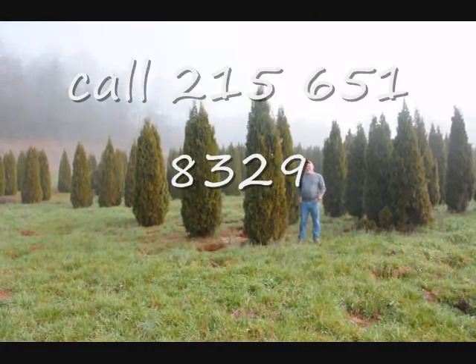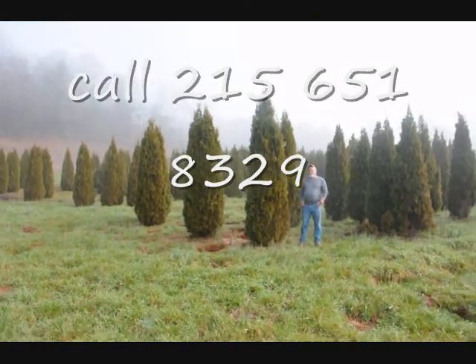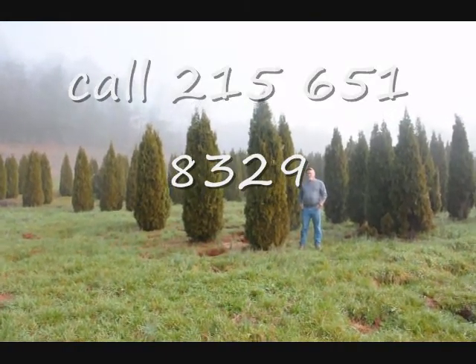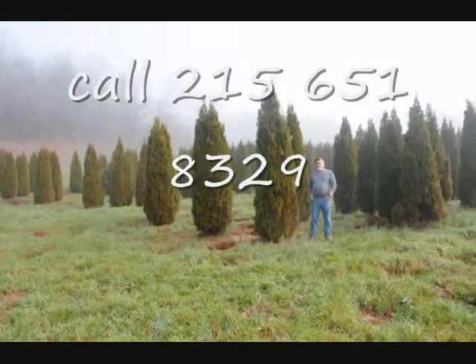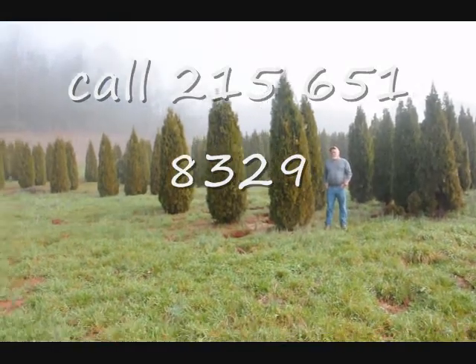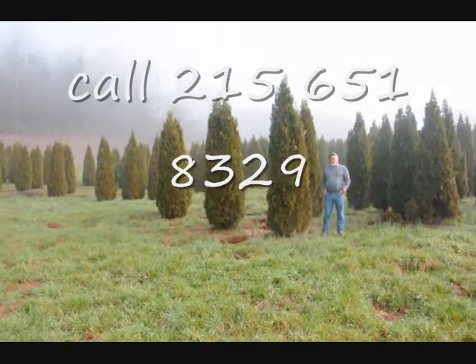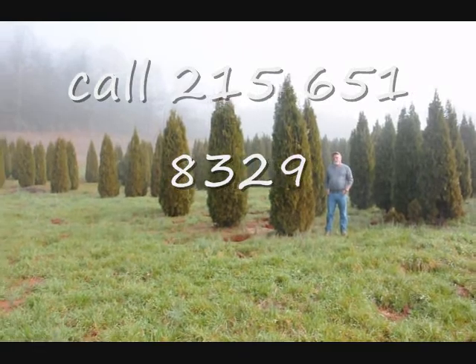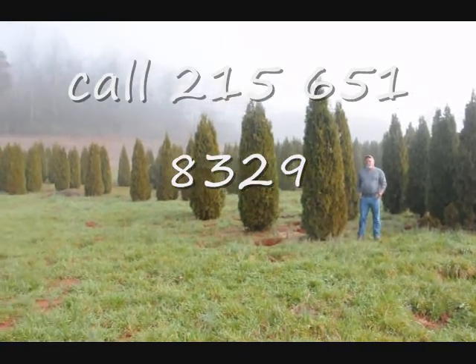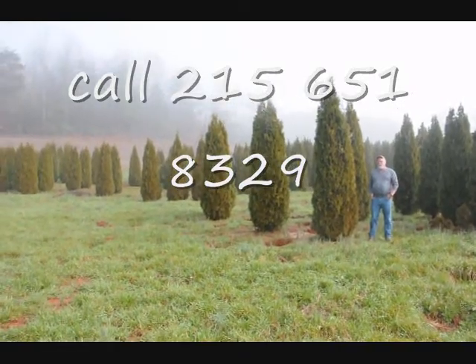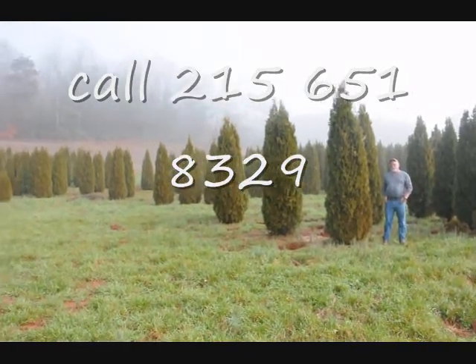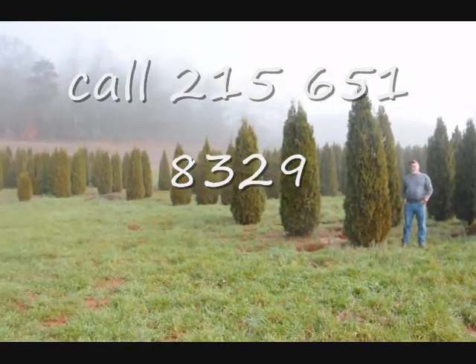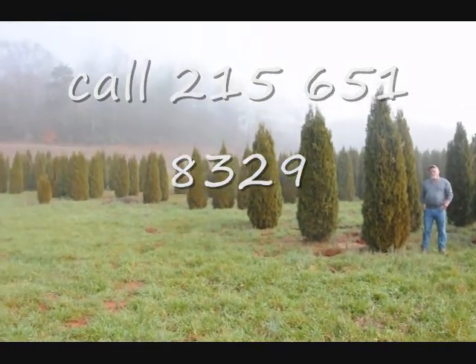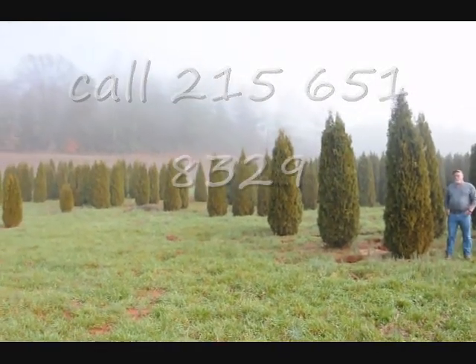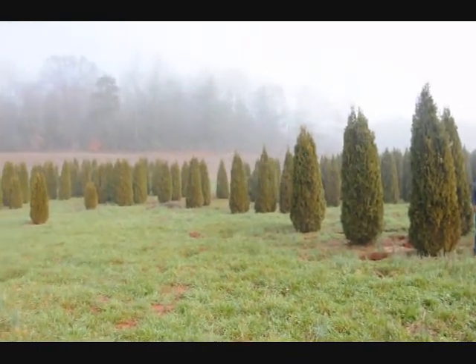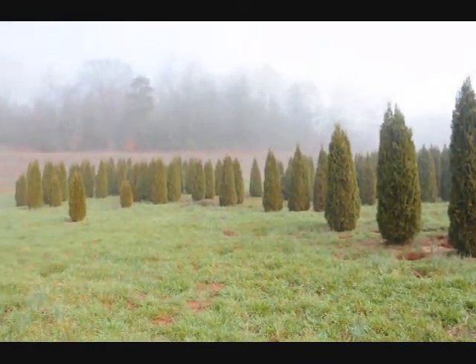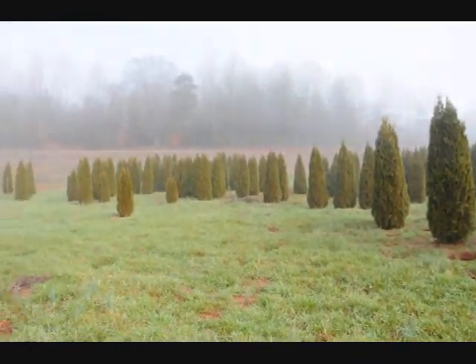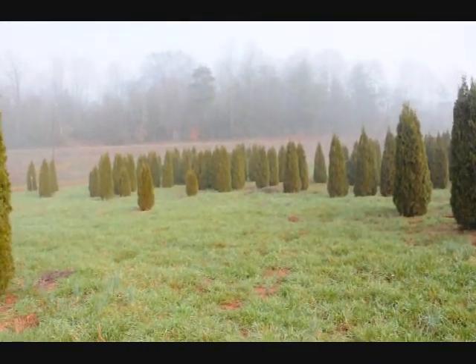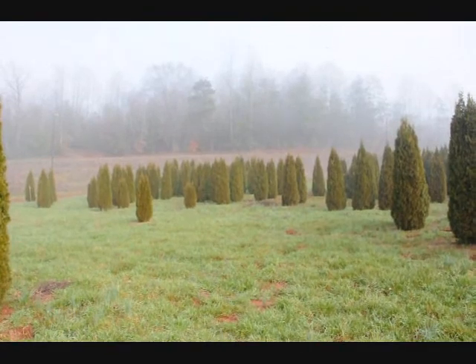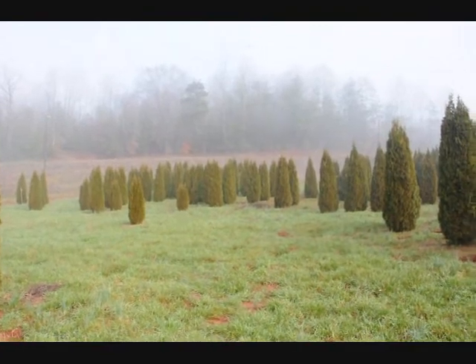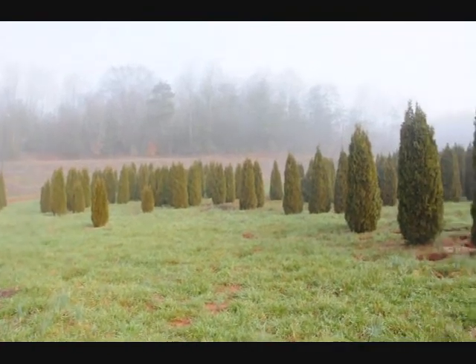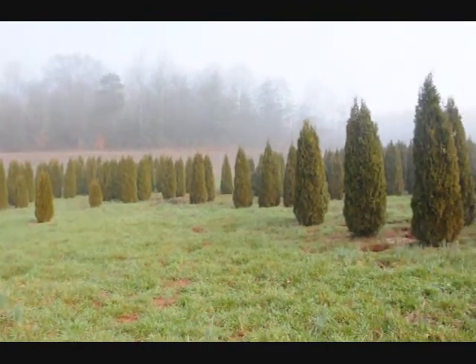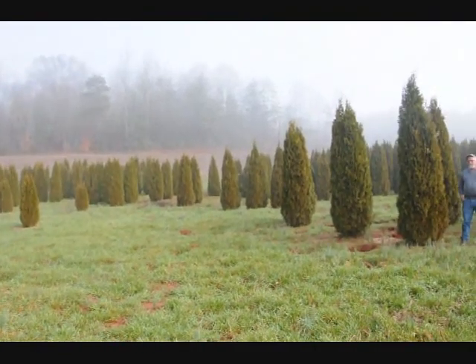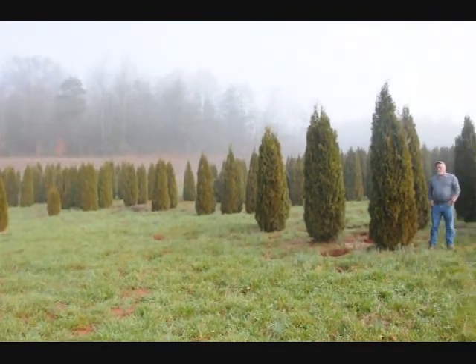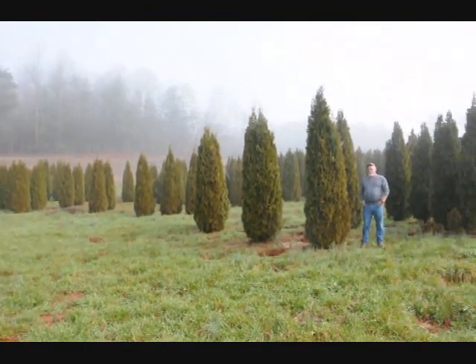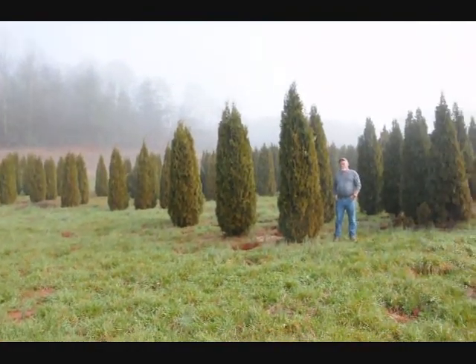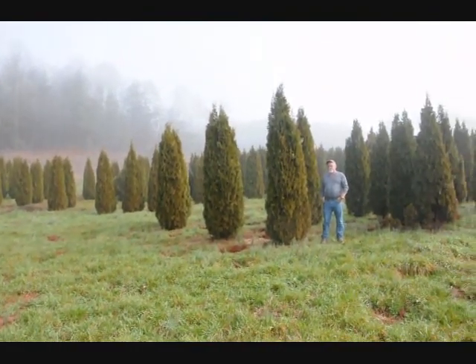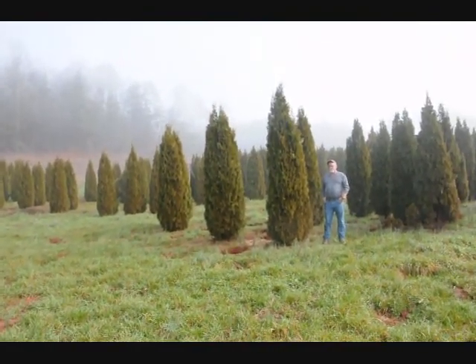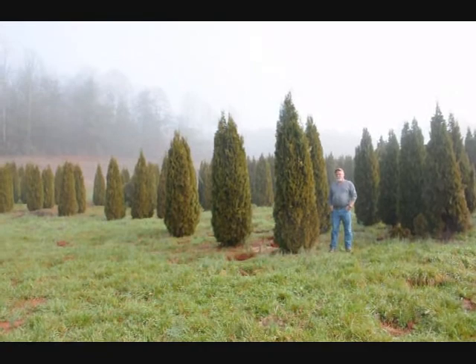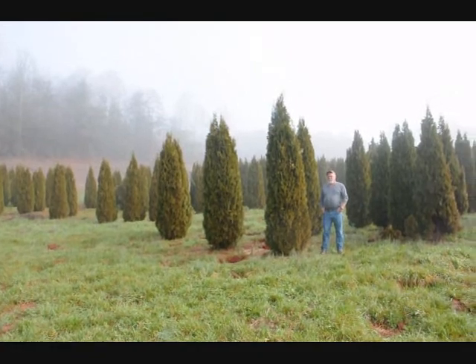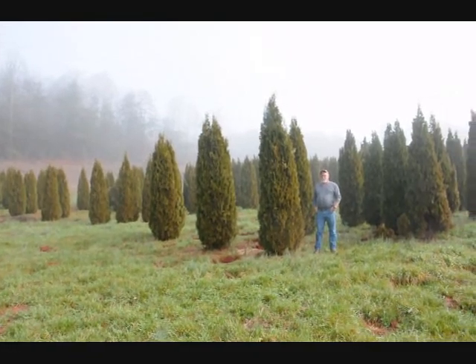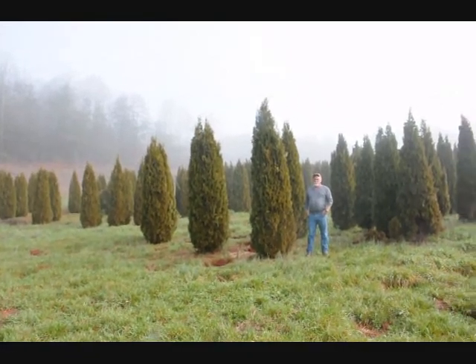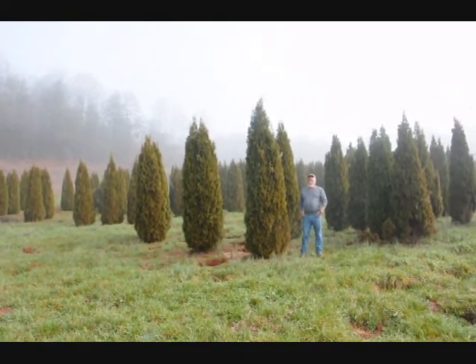This is a block of Emerald Green arborvitaes. Just to give you an idea, these range from 7-8, 8-9, and 9-10 foot, and they held up pretty well through the winter. Sometimes you do lose a branch due to snow load, but it didn't seem to be so bad.